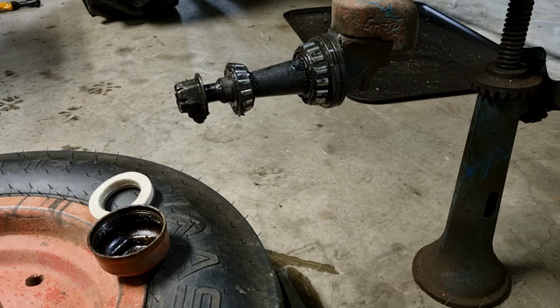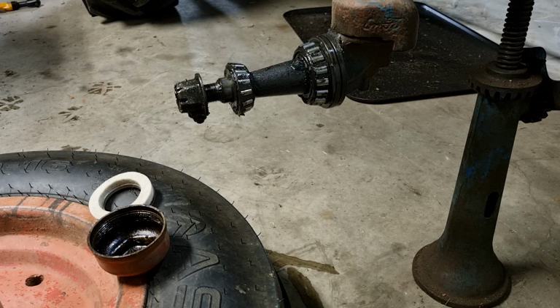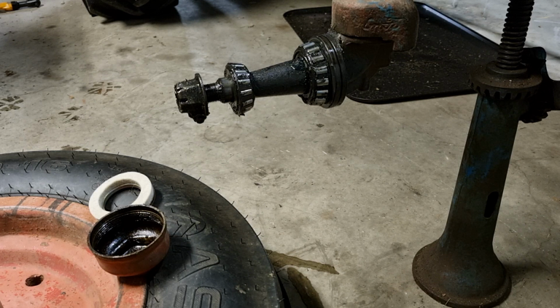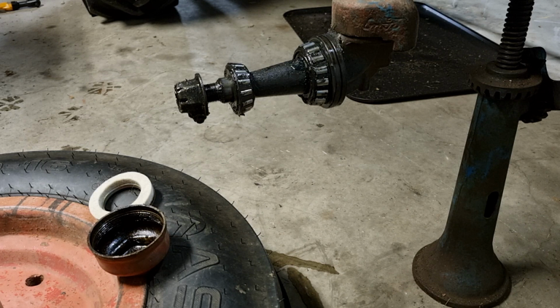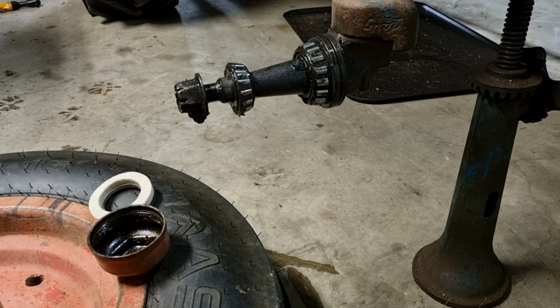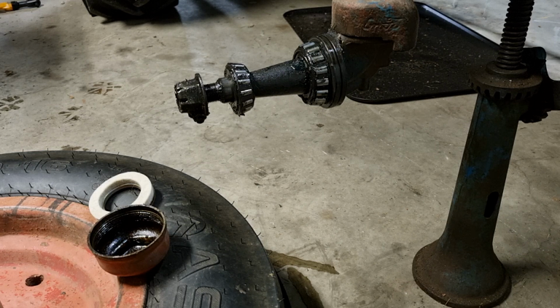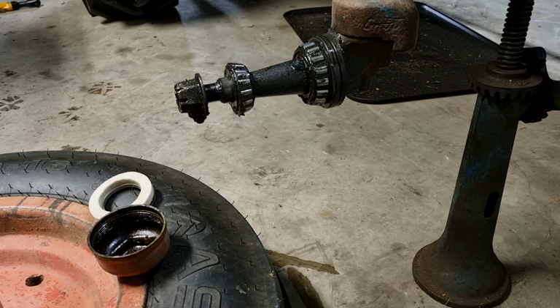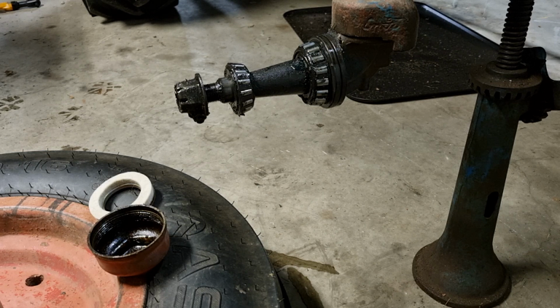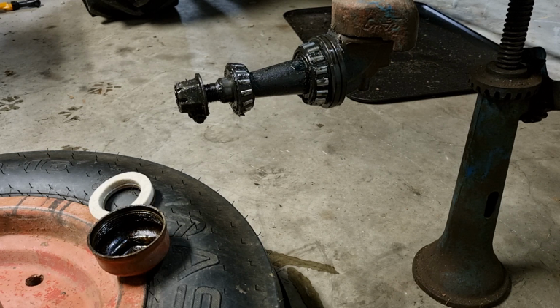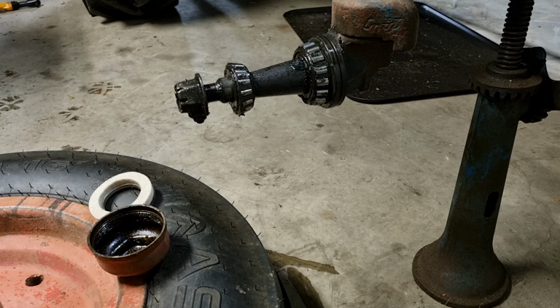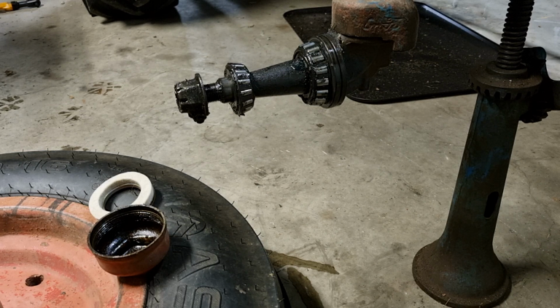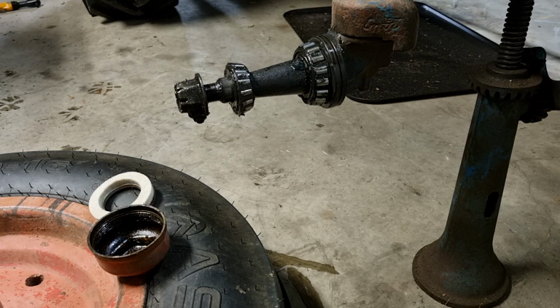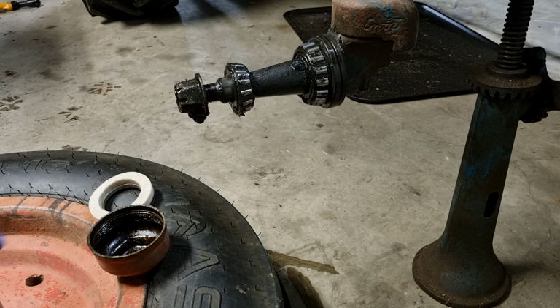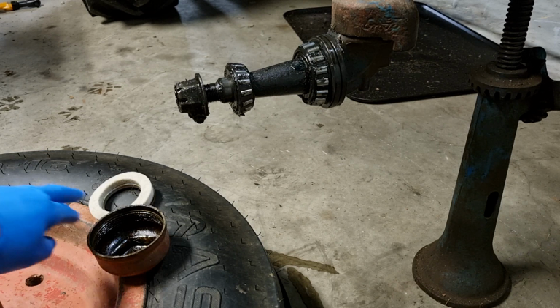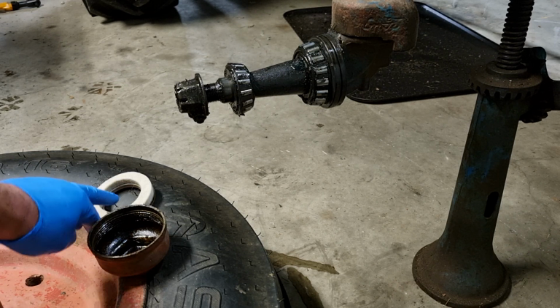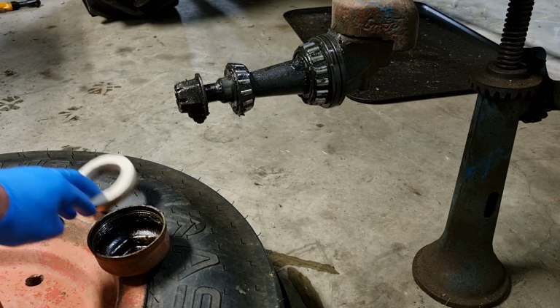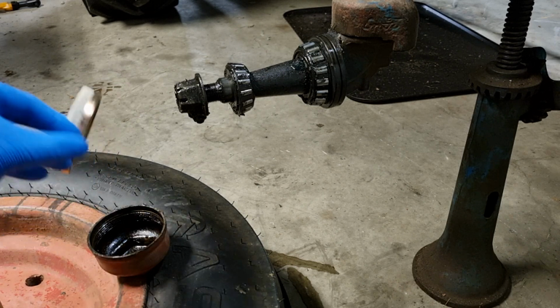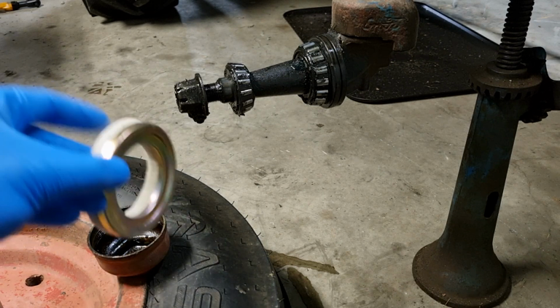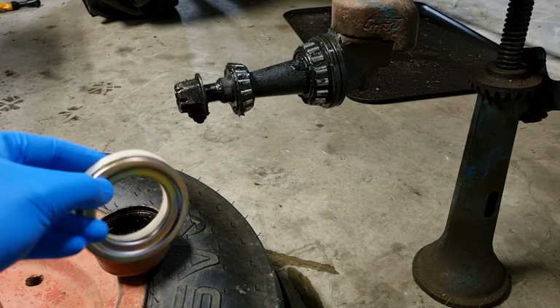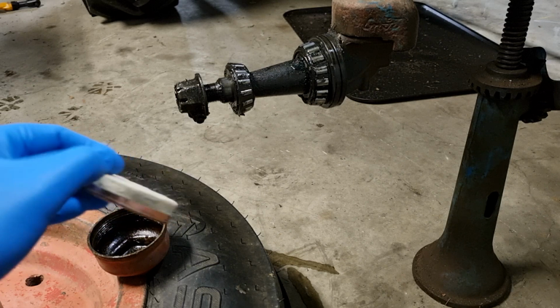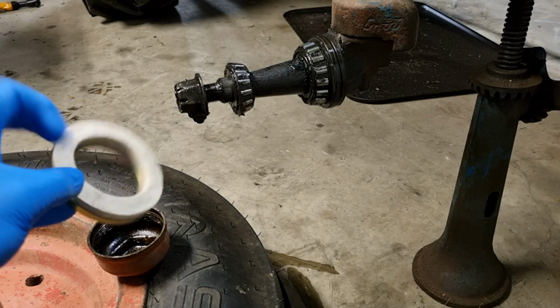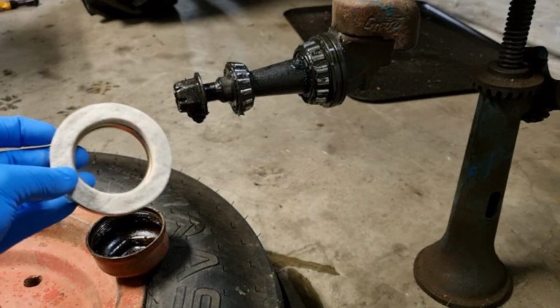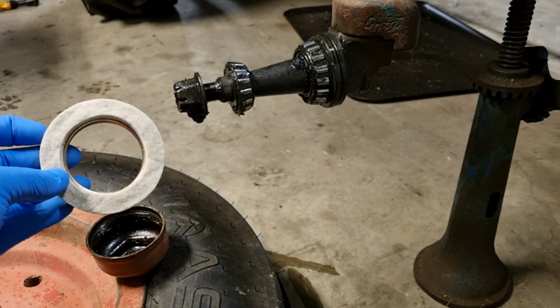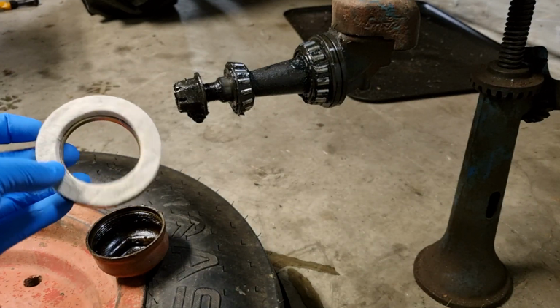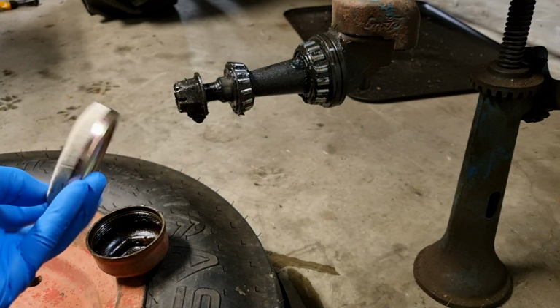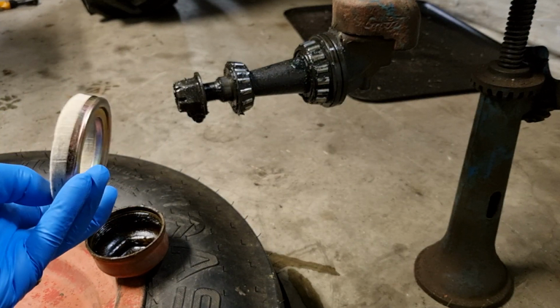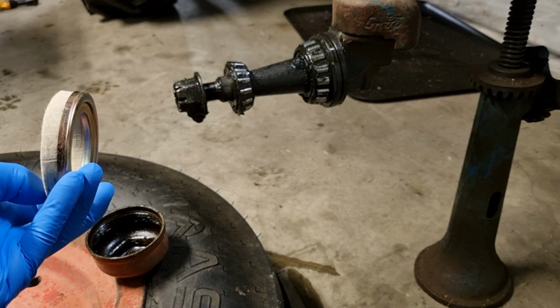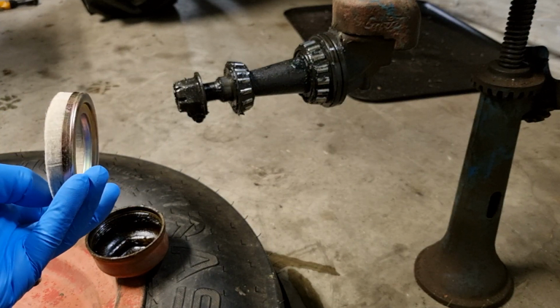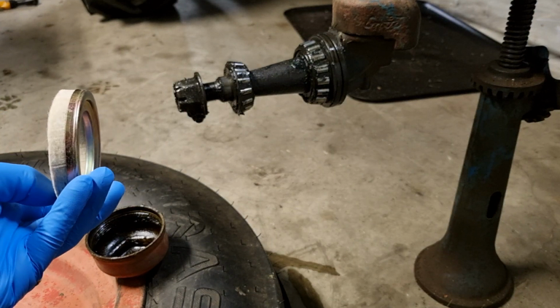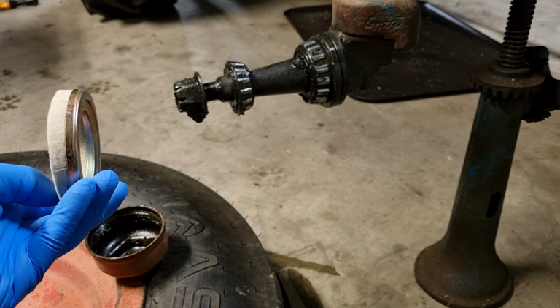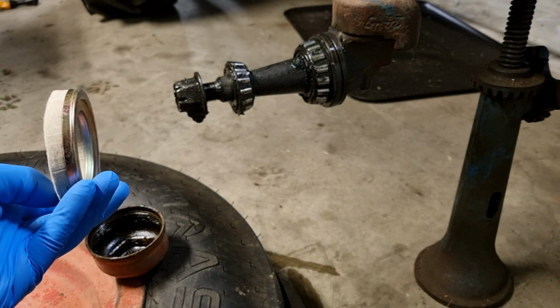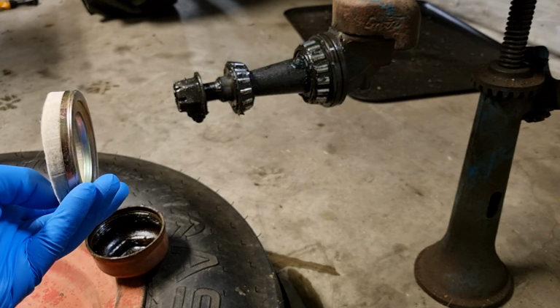A real simple one, pretty straightforward. You can still get these aftermarket felt hub seals — should be straight on, straight off.